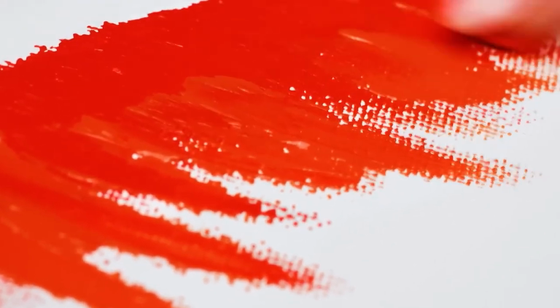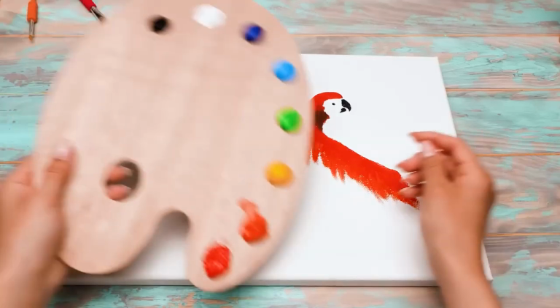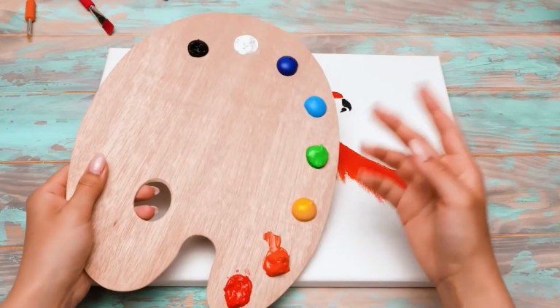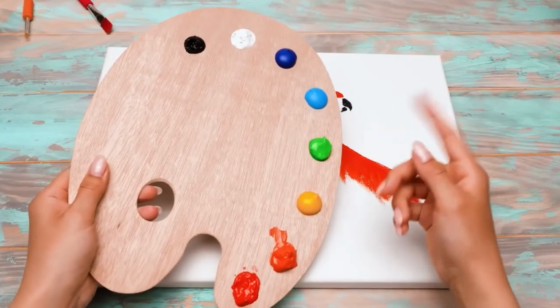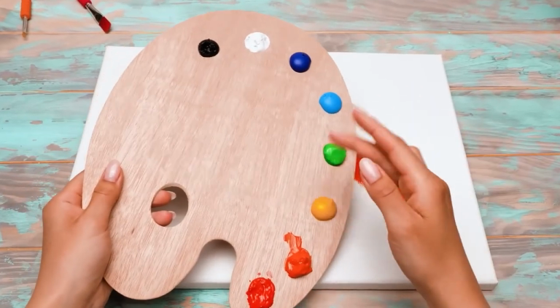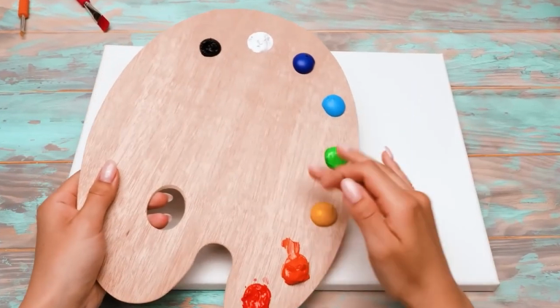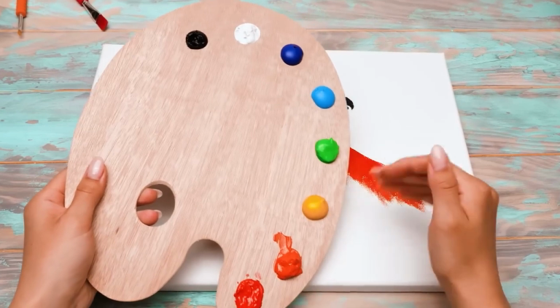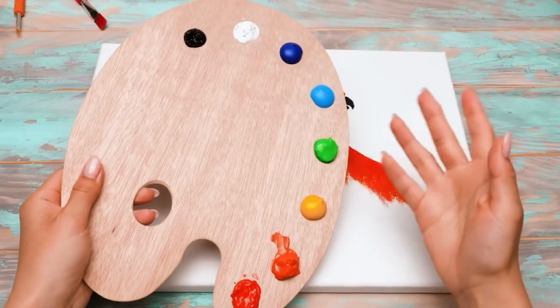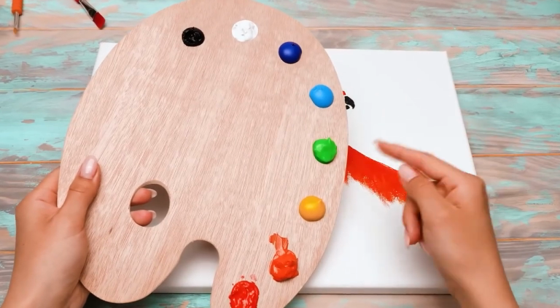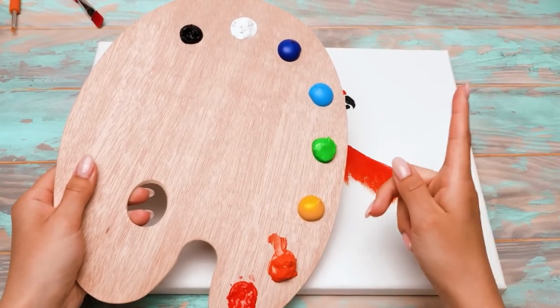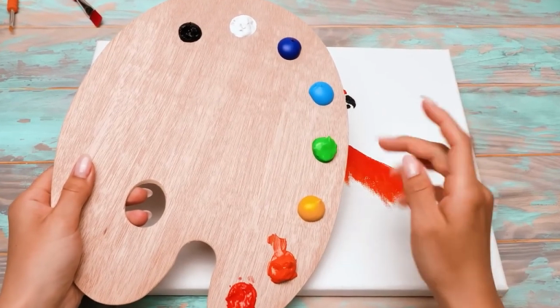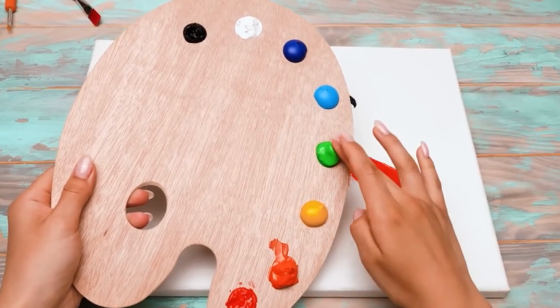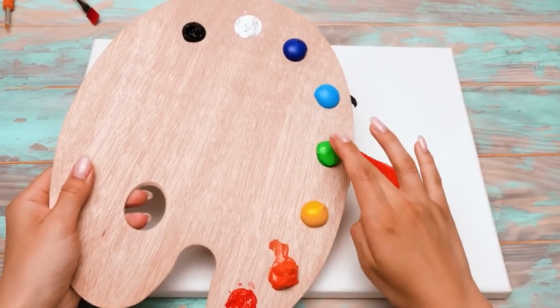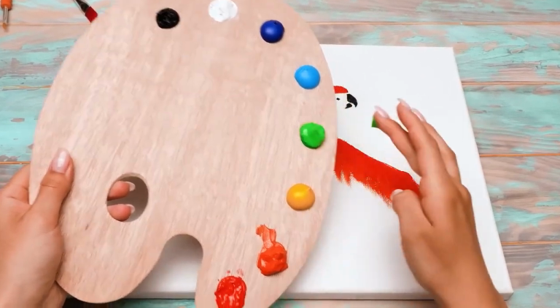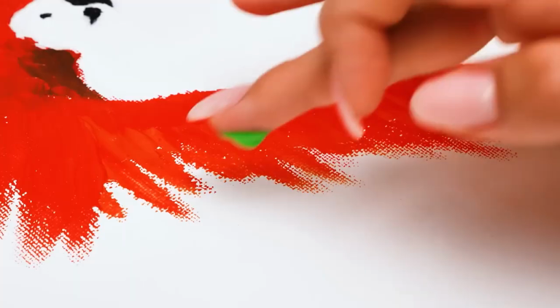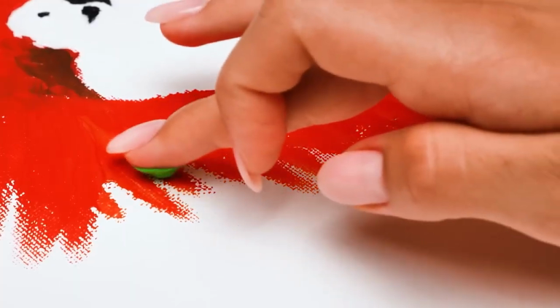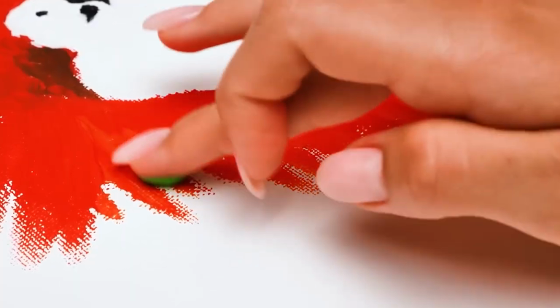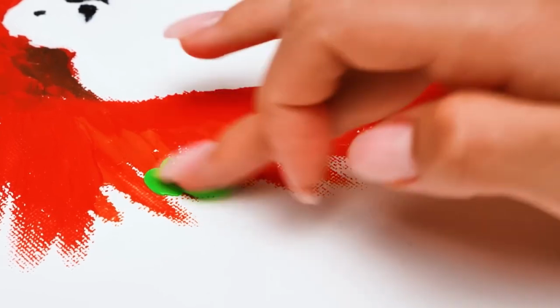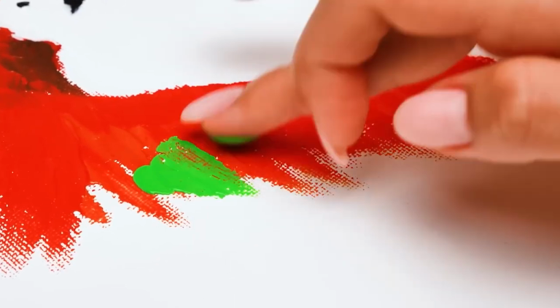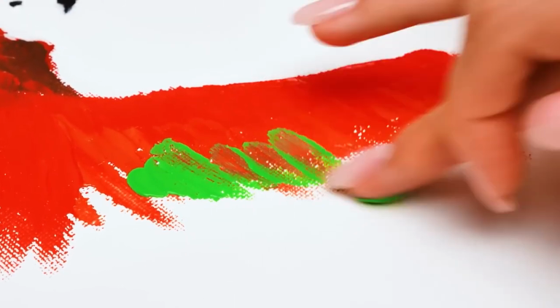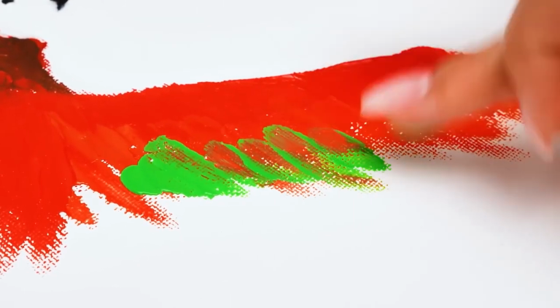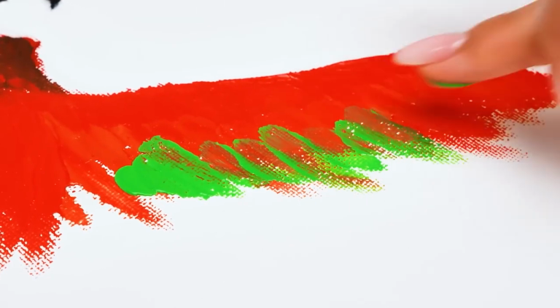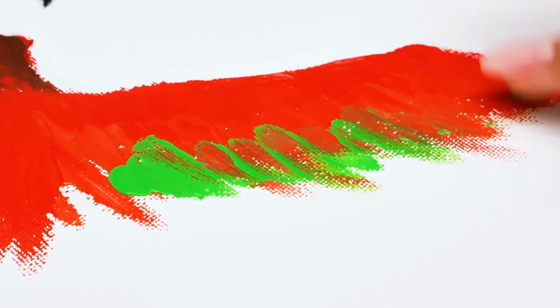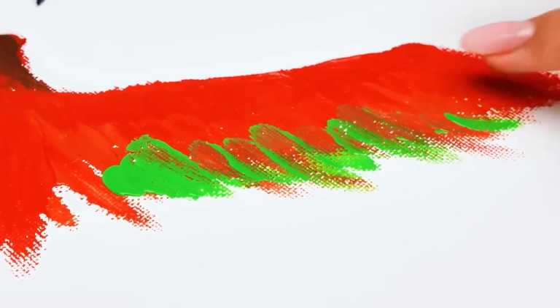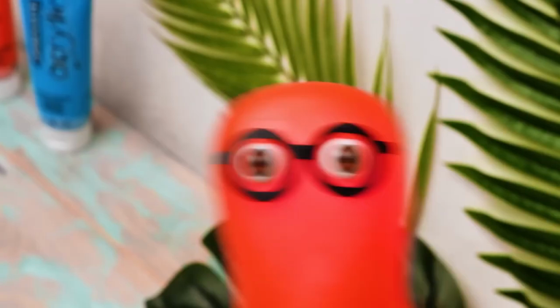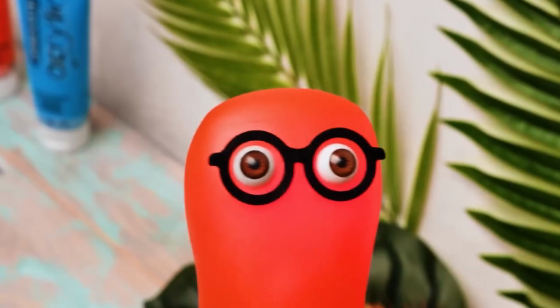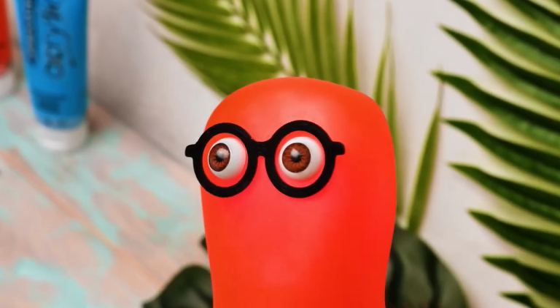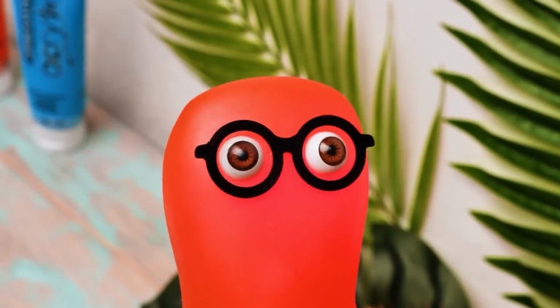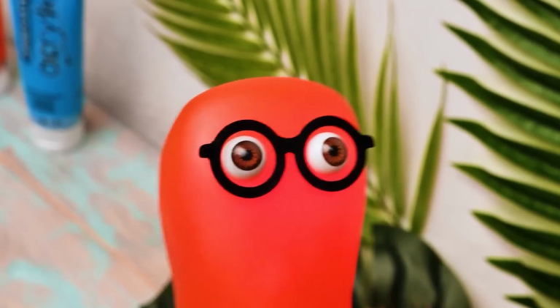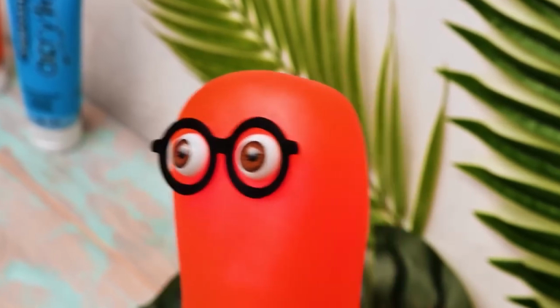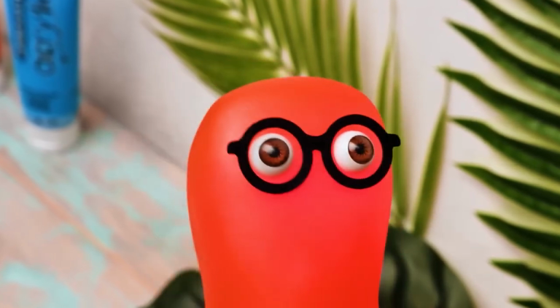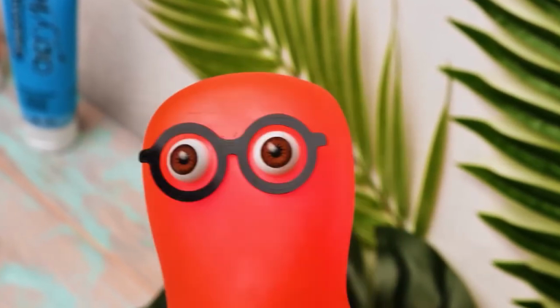A quick life hack for you guys! If your paint is too thick, you can dilute it with water! But if it's too runny, you can mix it with talcum! Okay, I got it! I need to write that down!